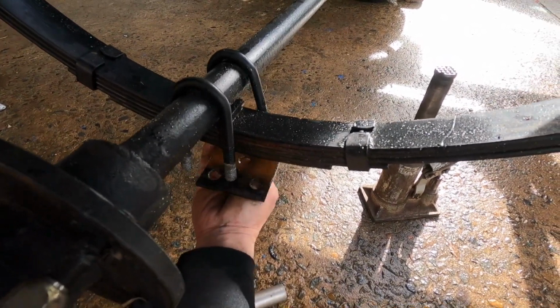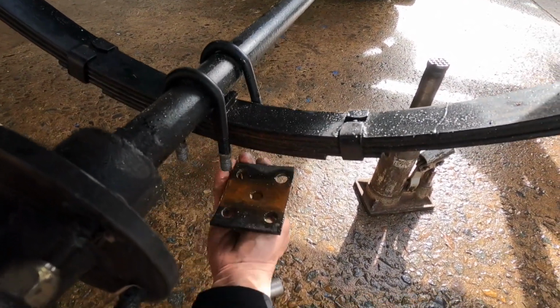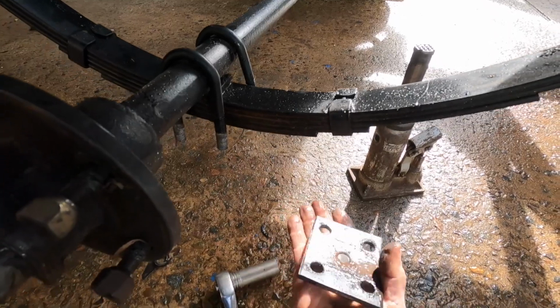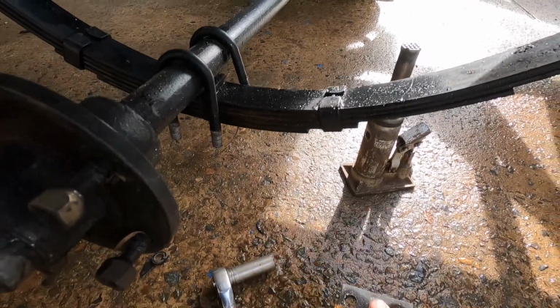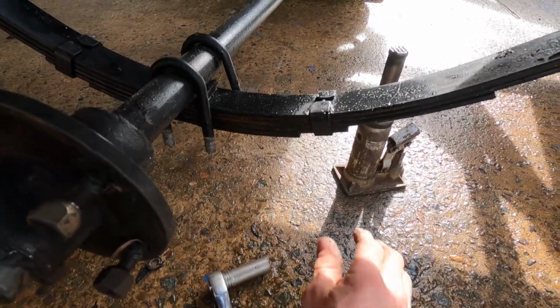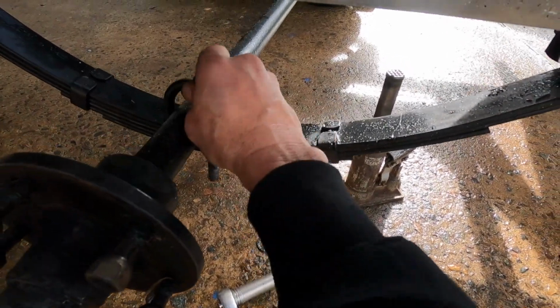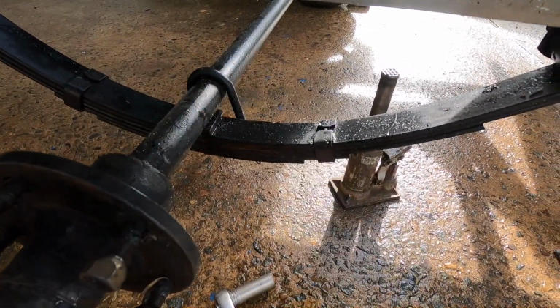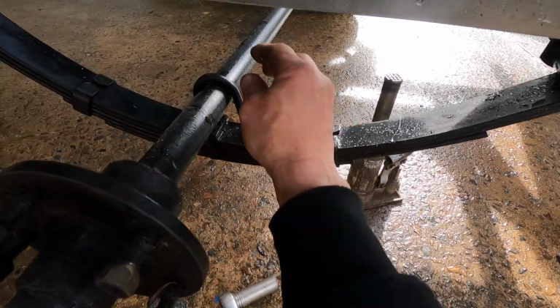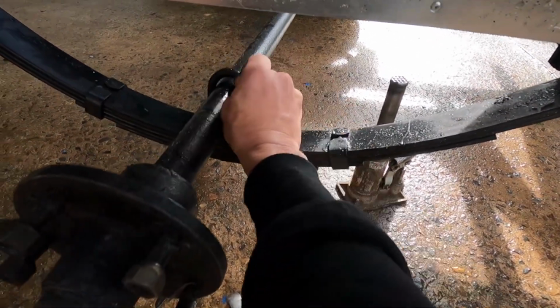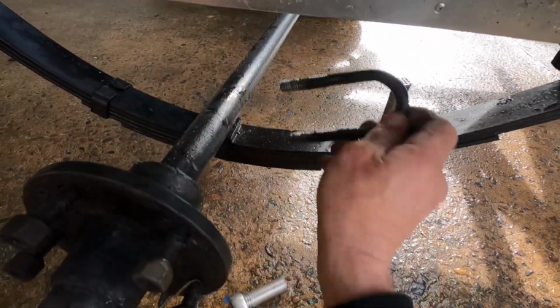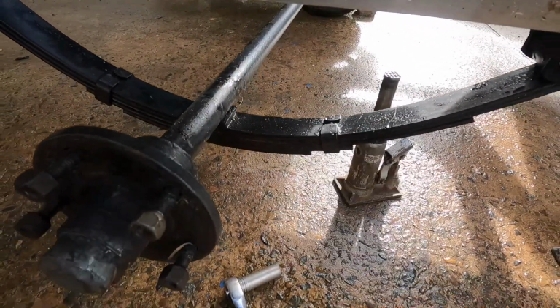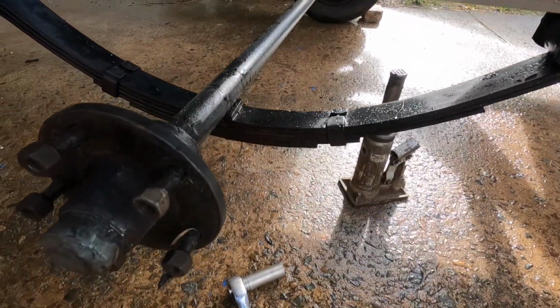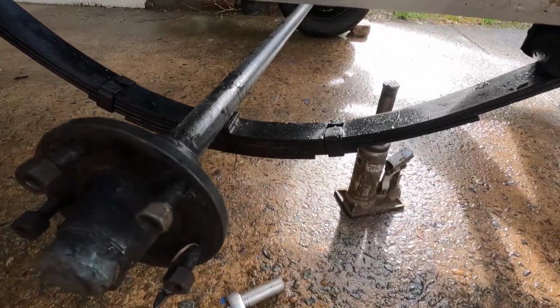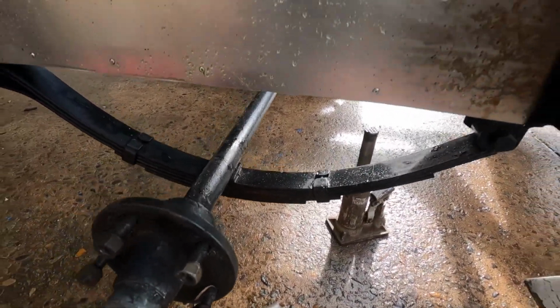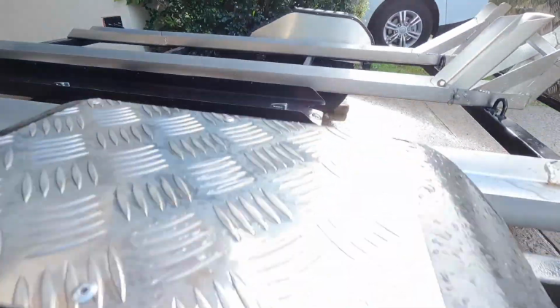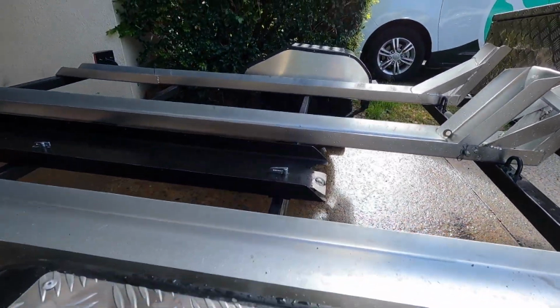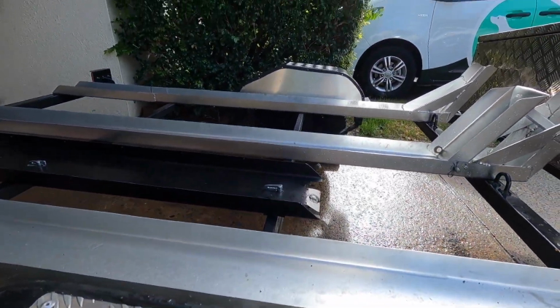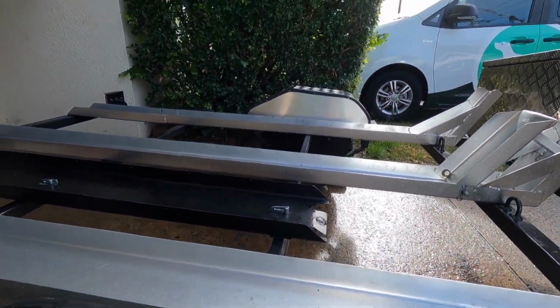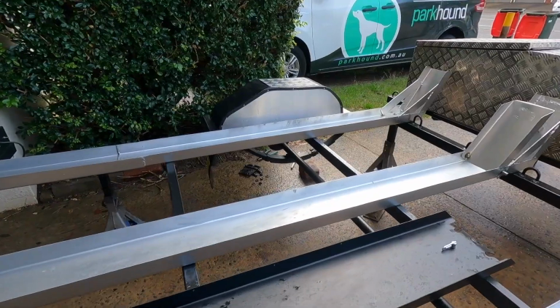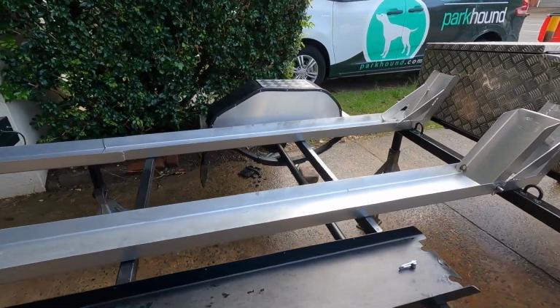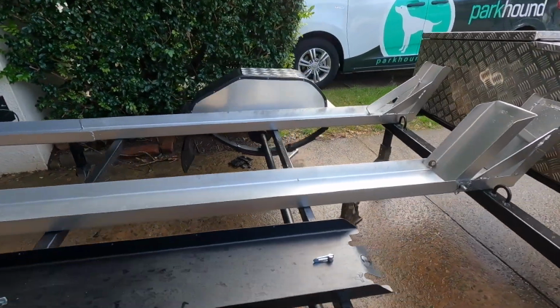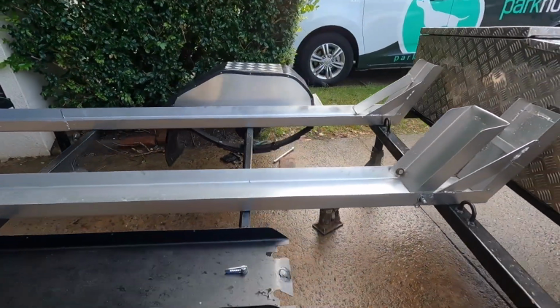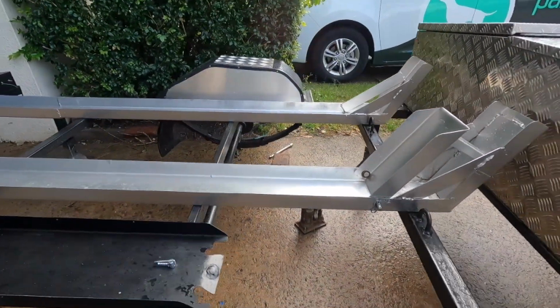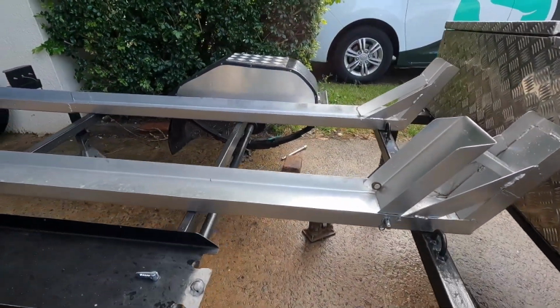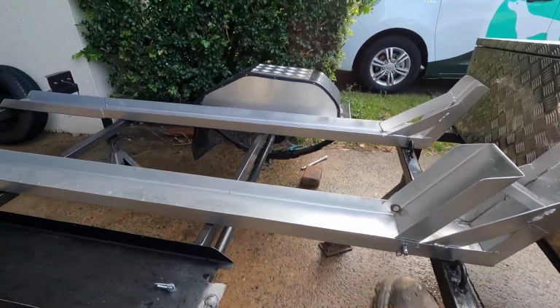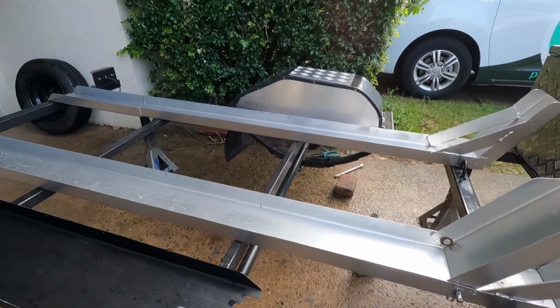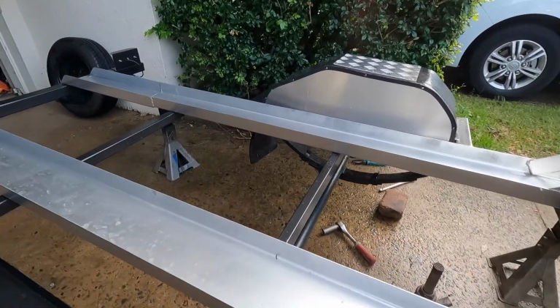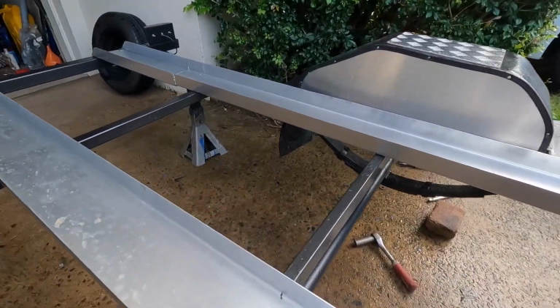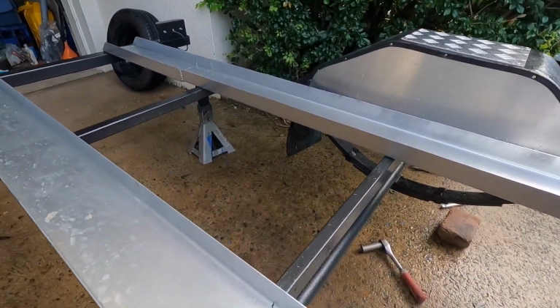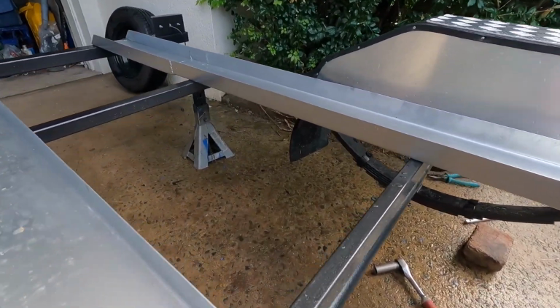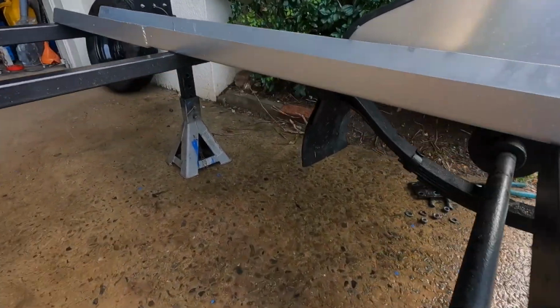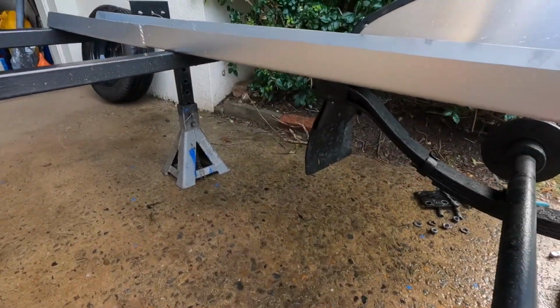We've got the plate and the two U-bolts off. We repeat this on the opposite side. Other side's undone. Now we're going to stand in there and basically drag the axle out.